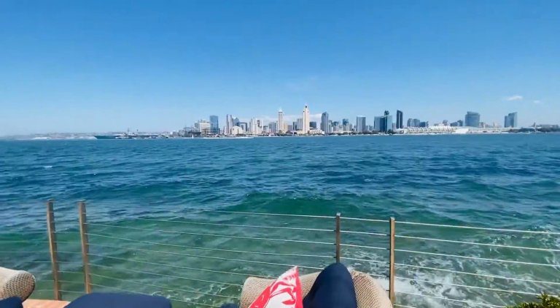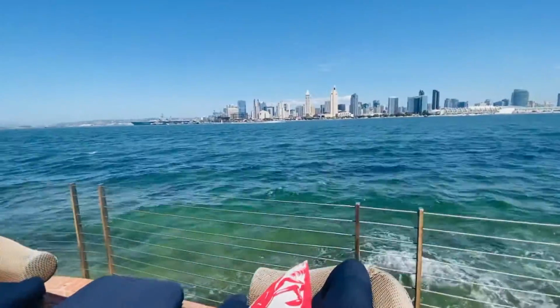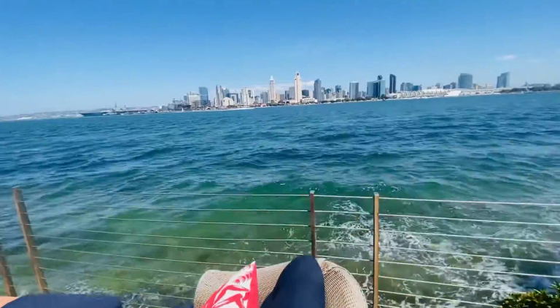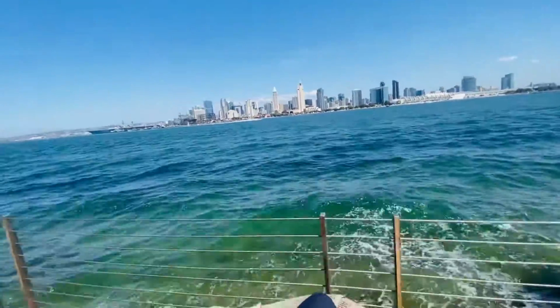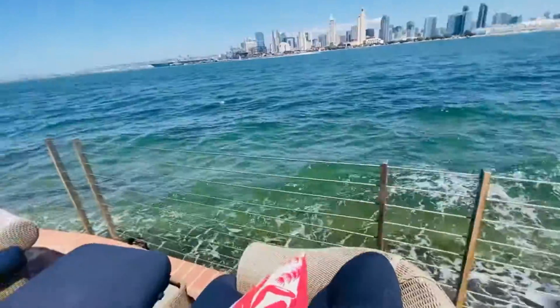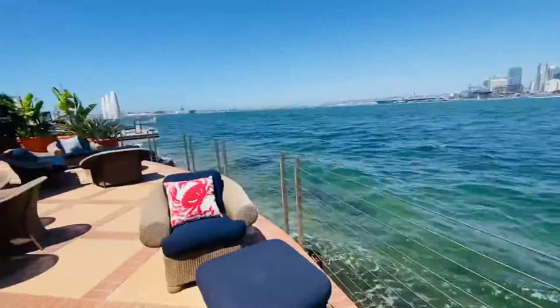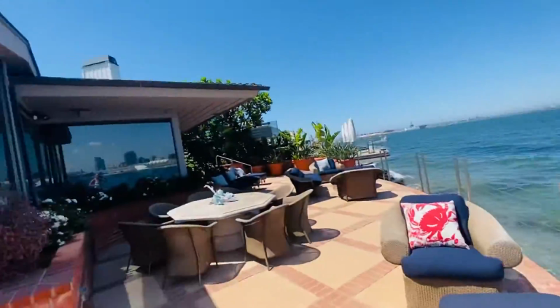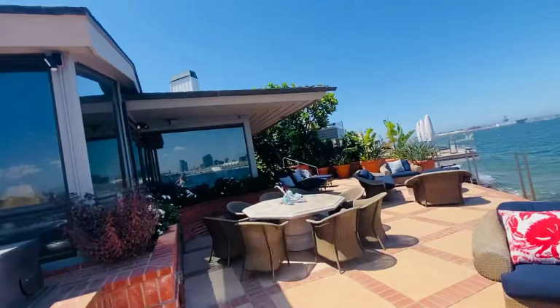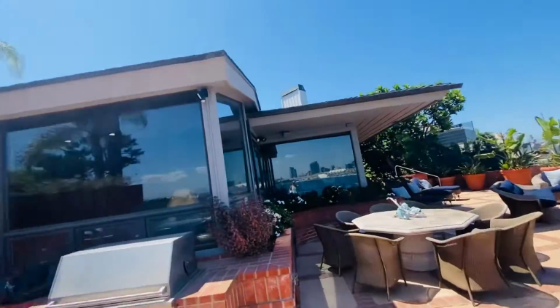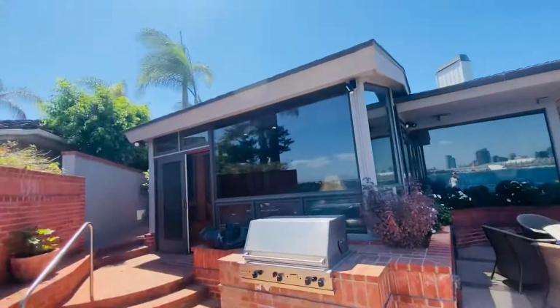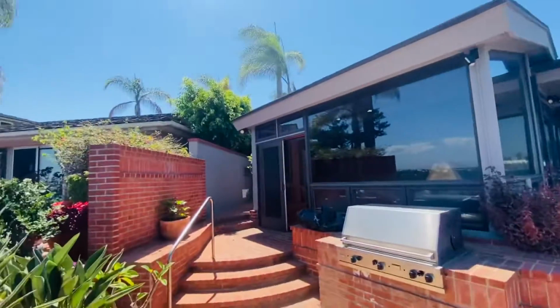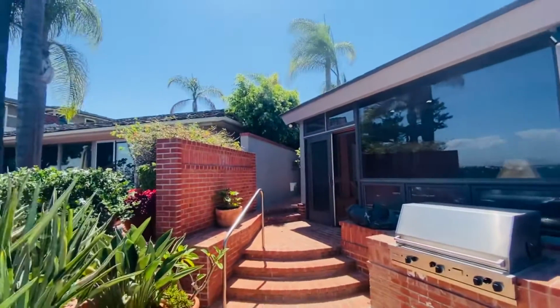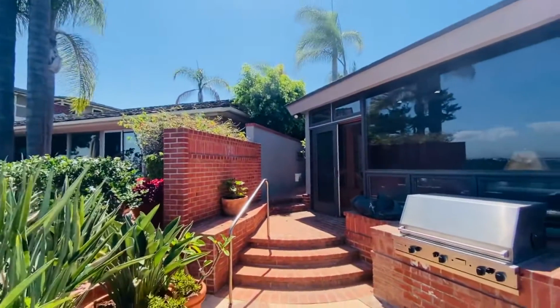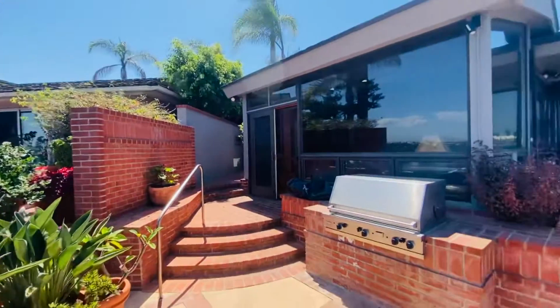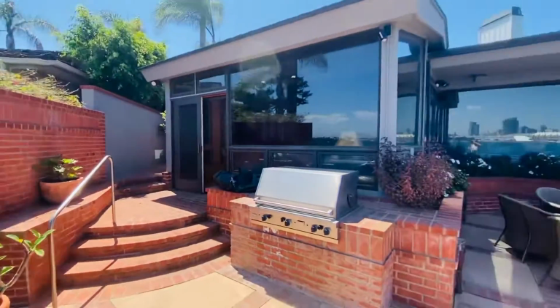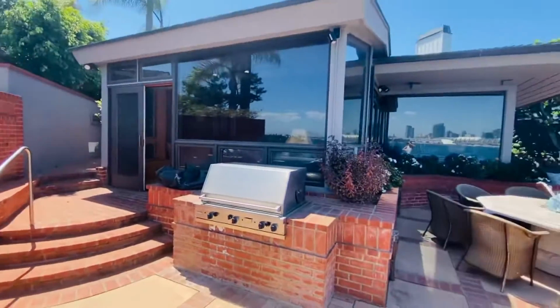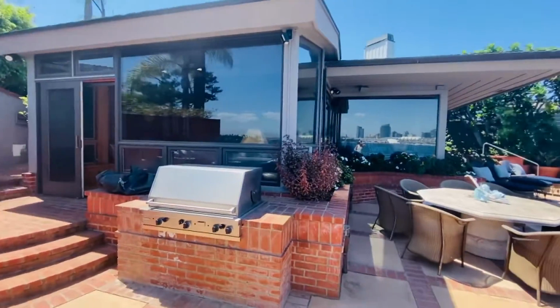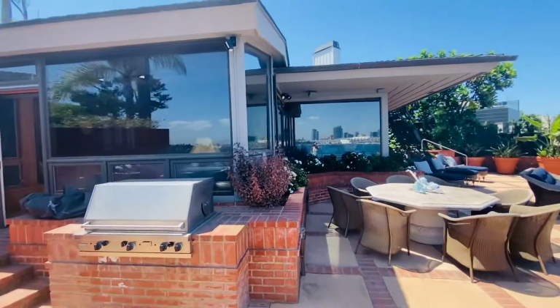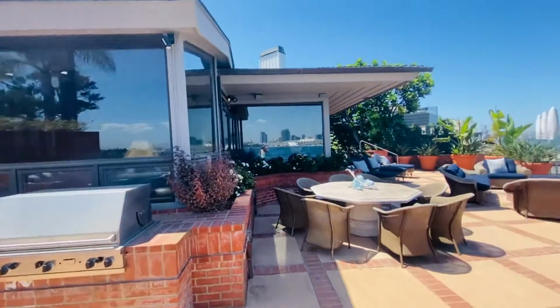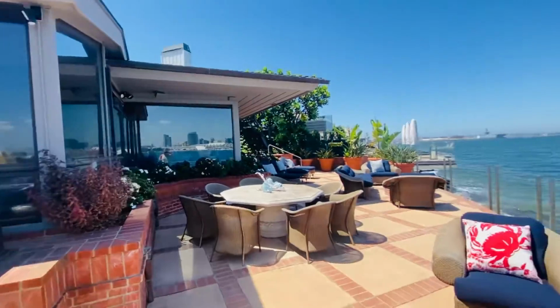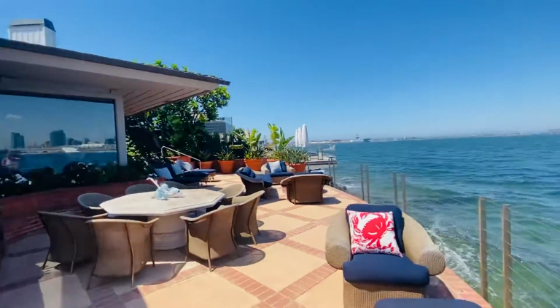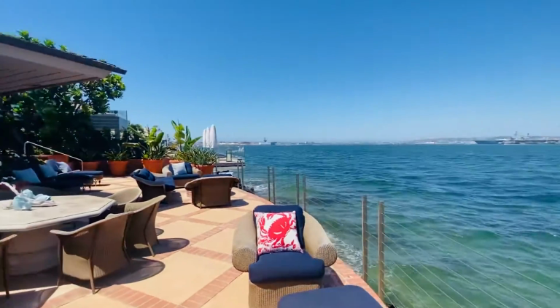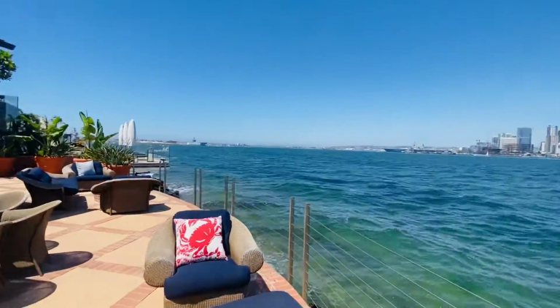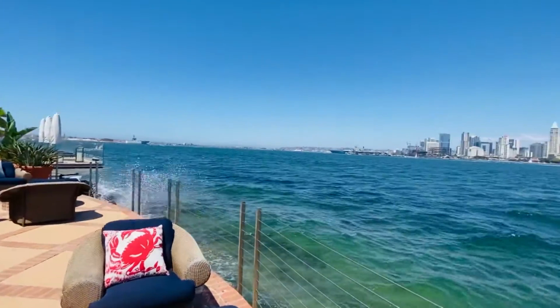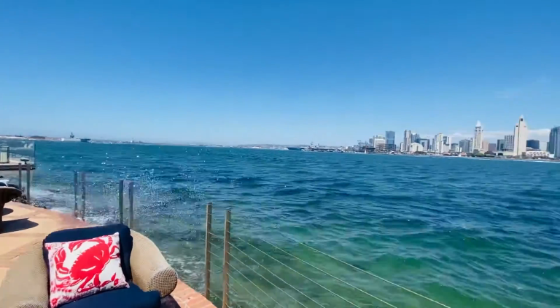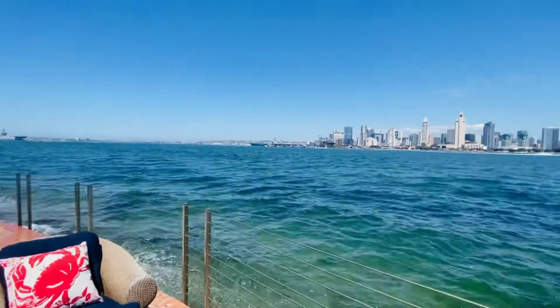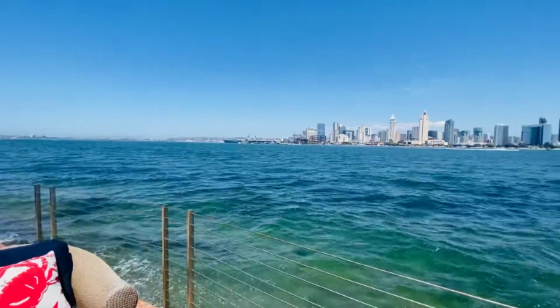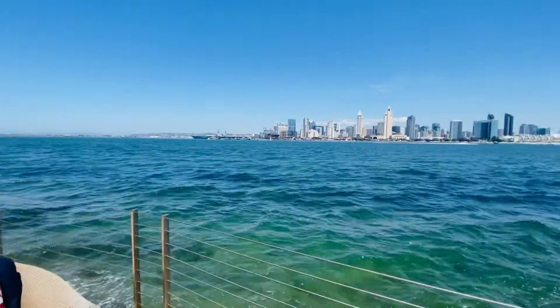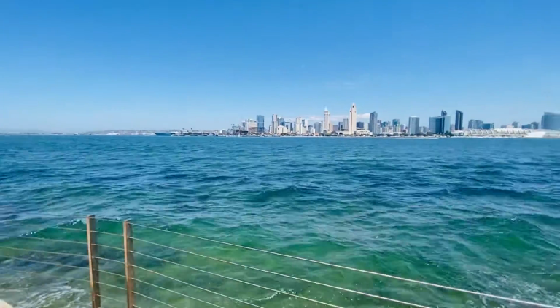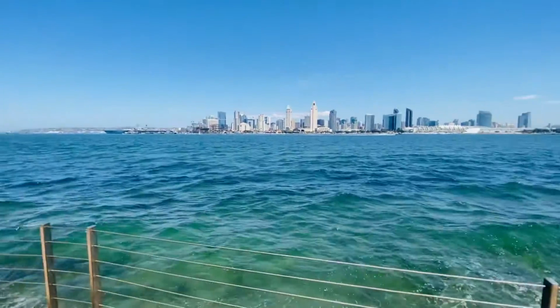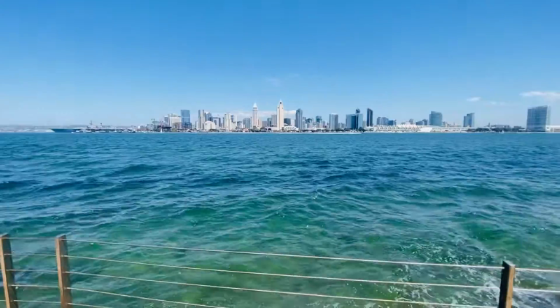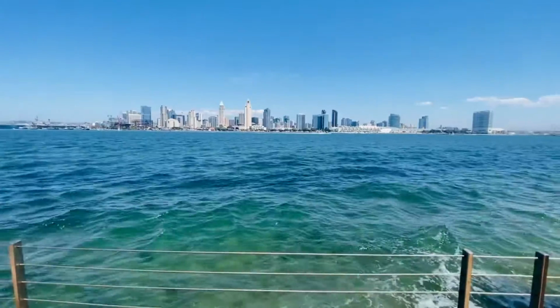721 First Street, Coronado. This house is for sale. It's amazing — downtown view, $11 million house.